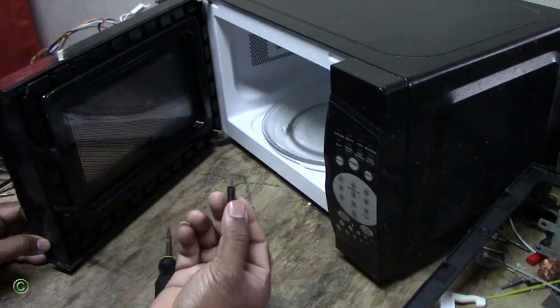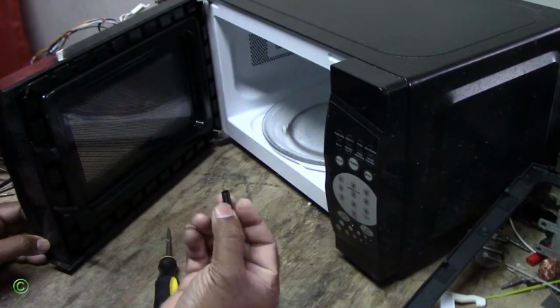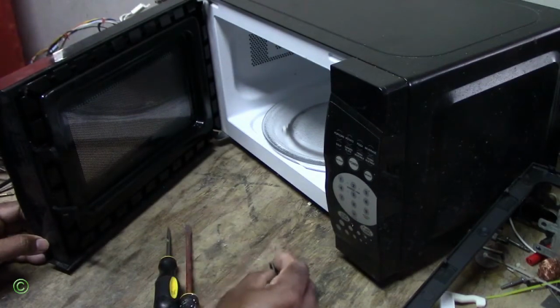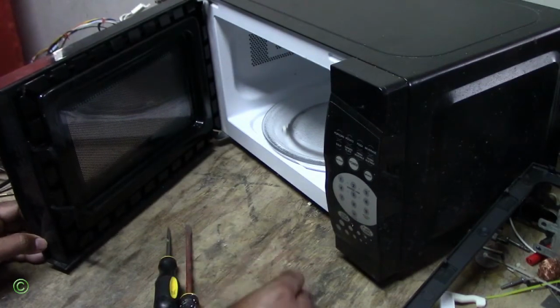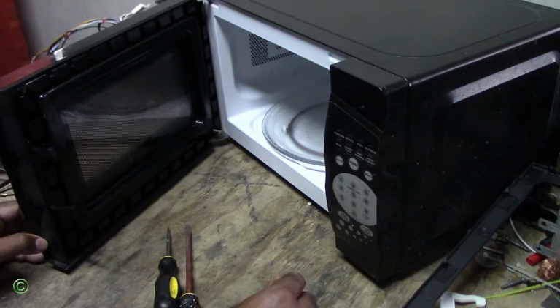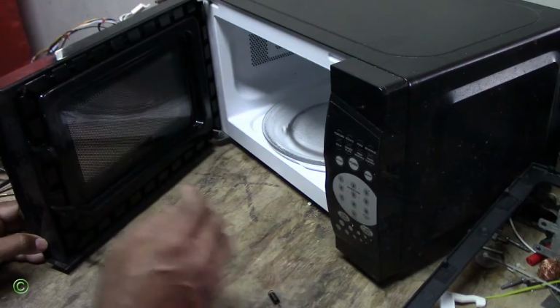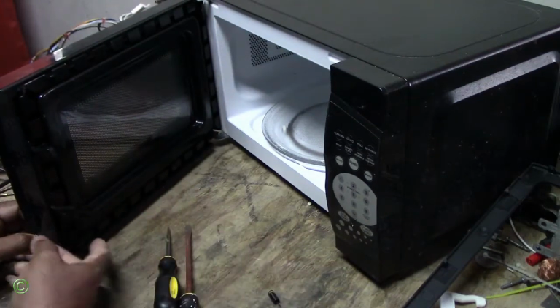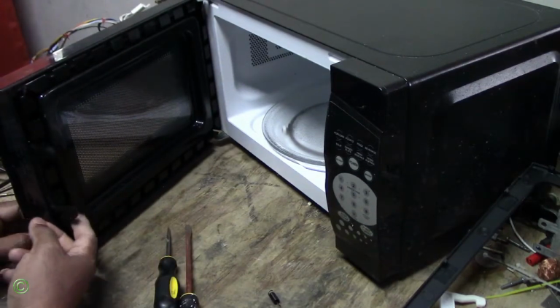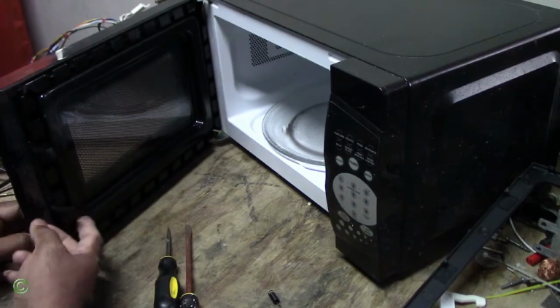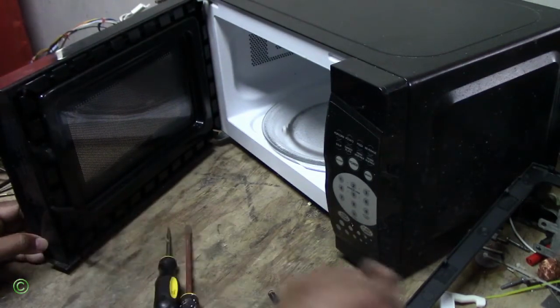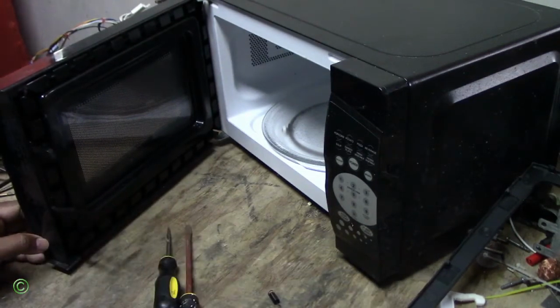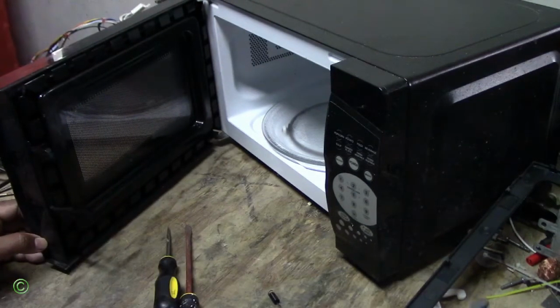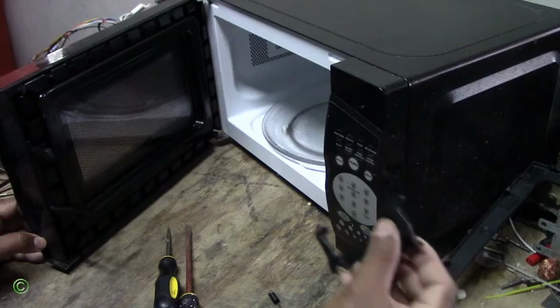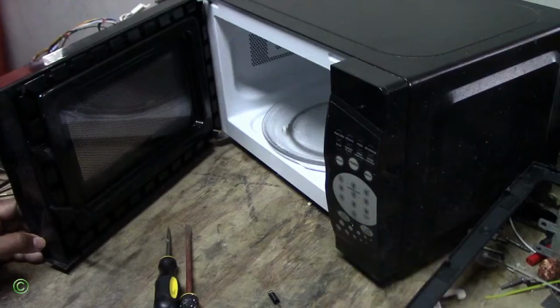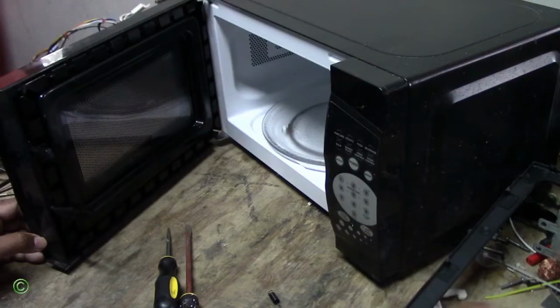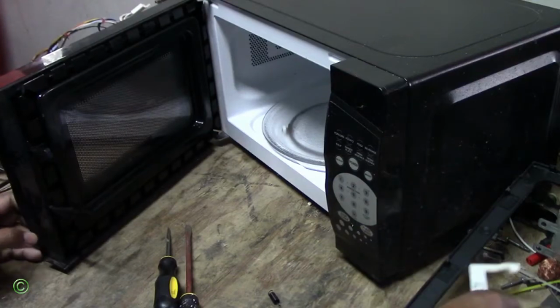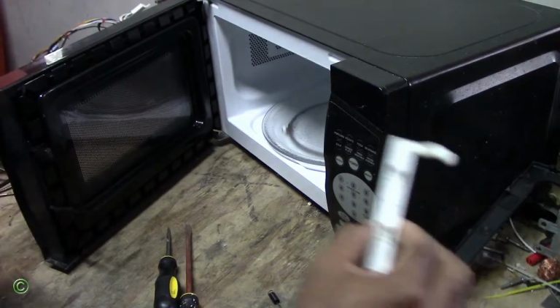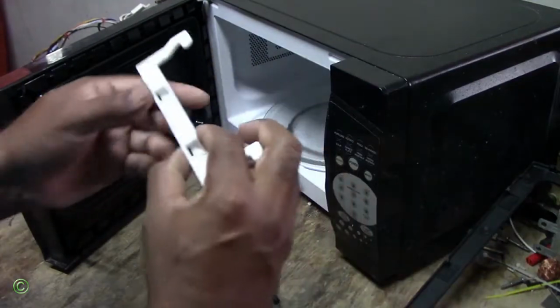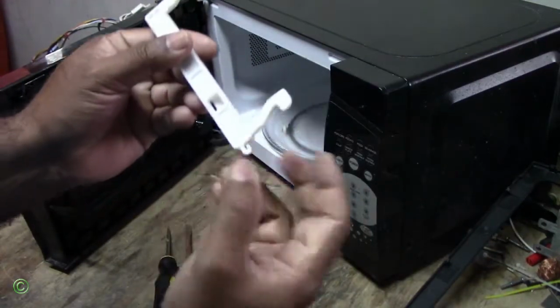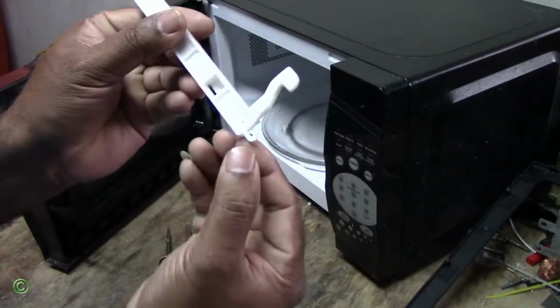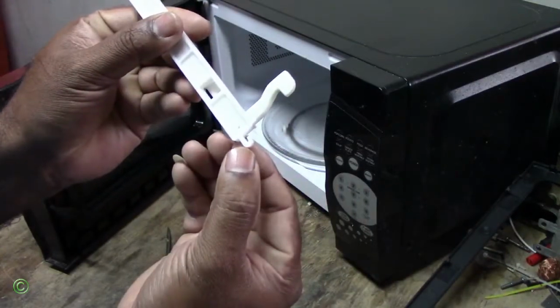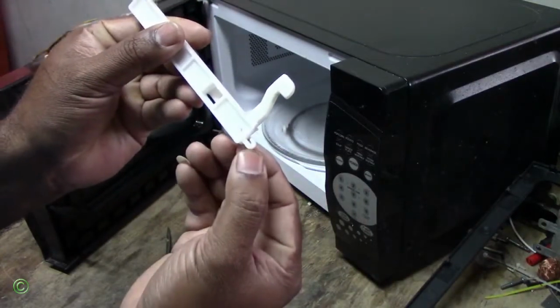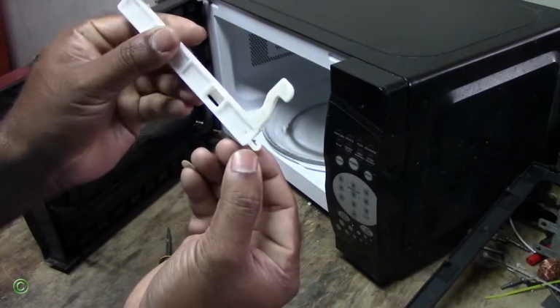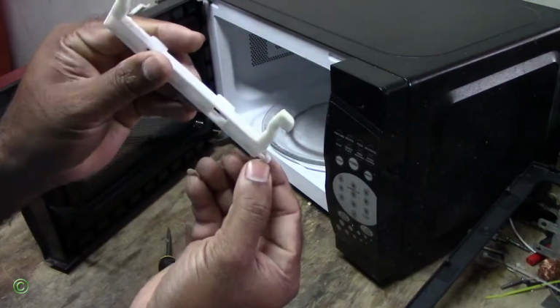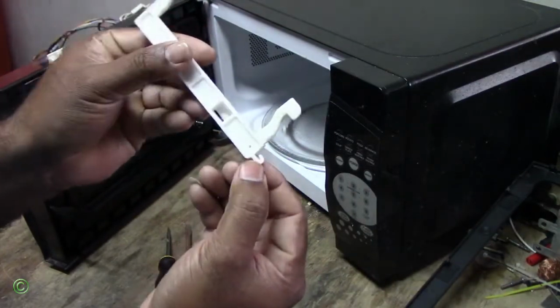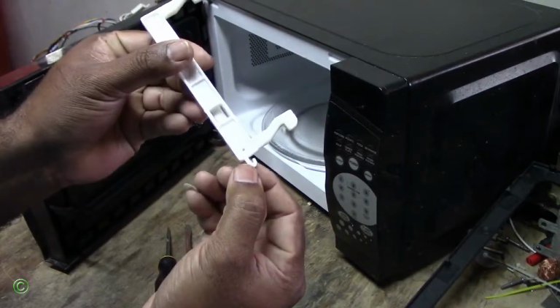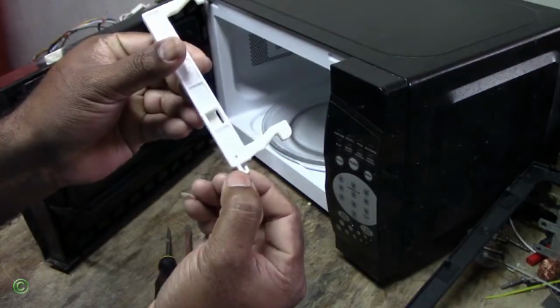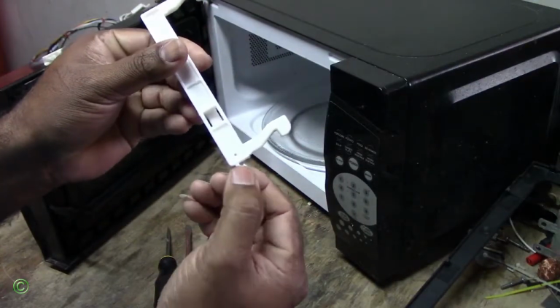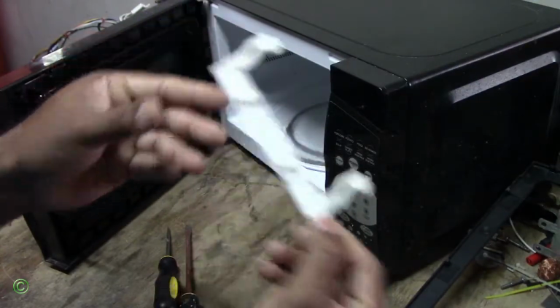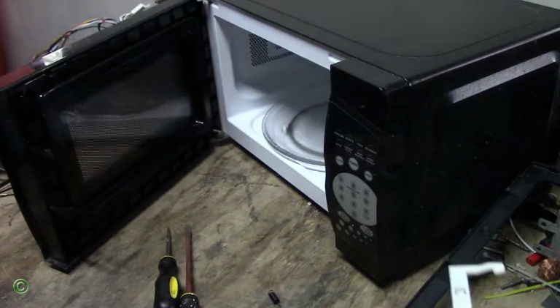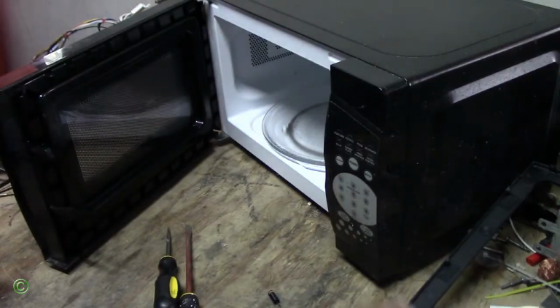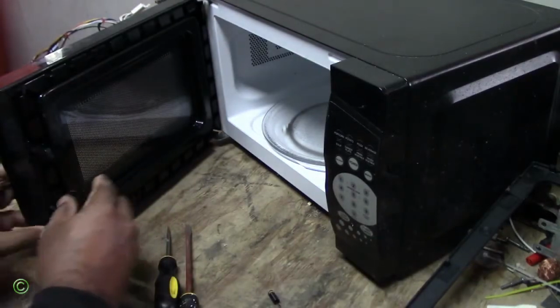The spring looks good — nothing wrong with the spring. It is this part that has broken out. That hole is where the spring hooks, and that part has broken out.